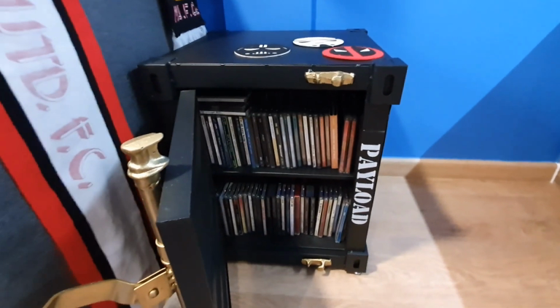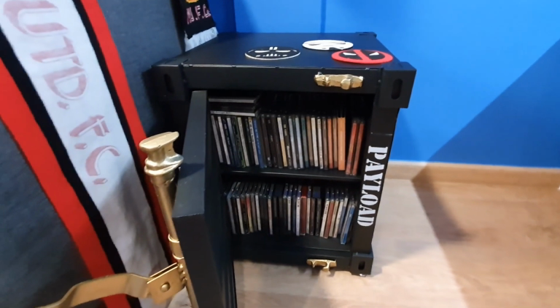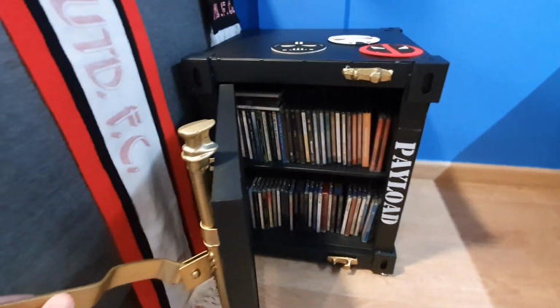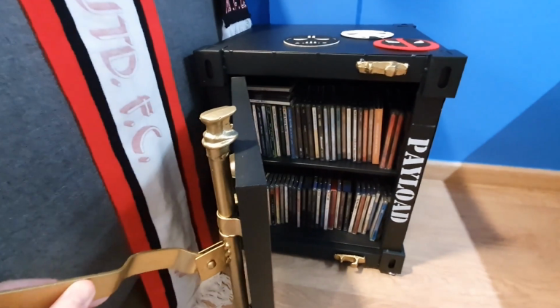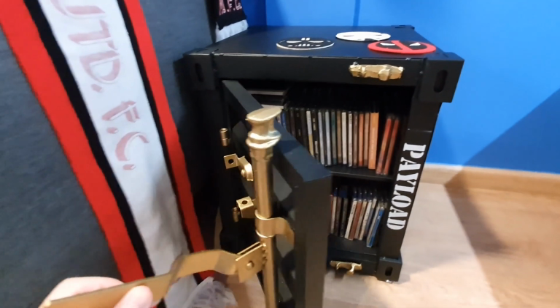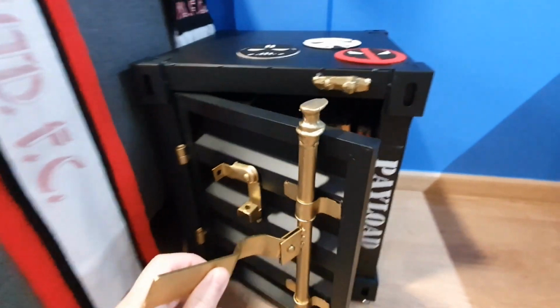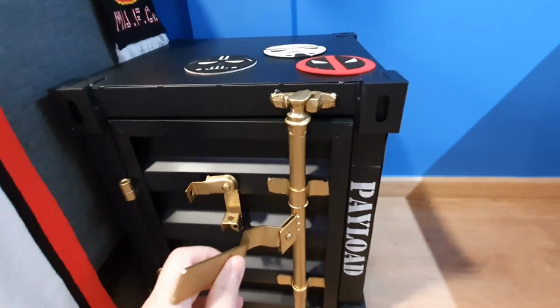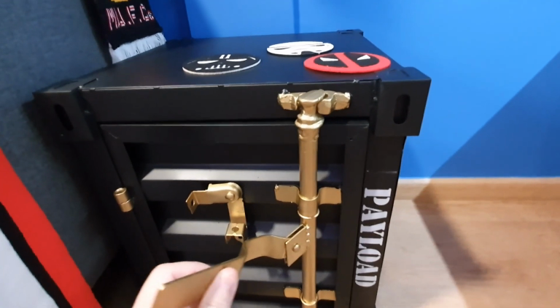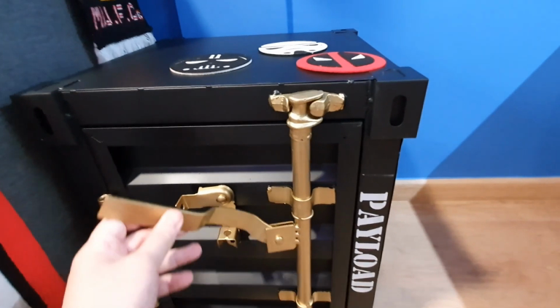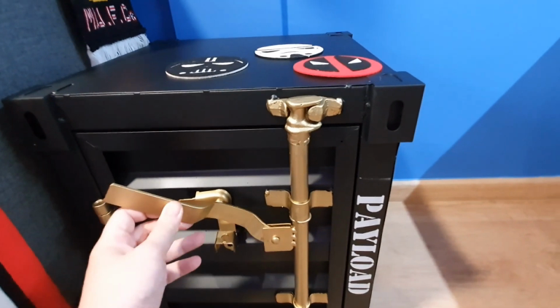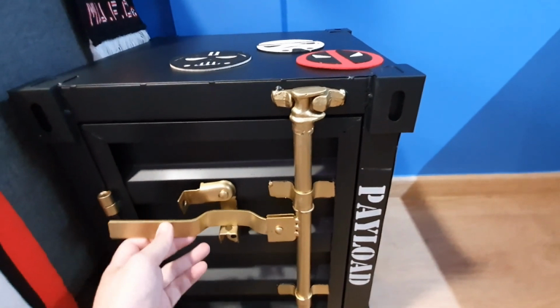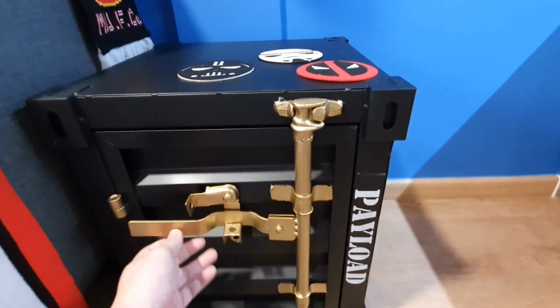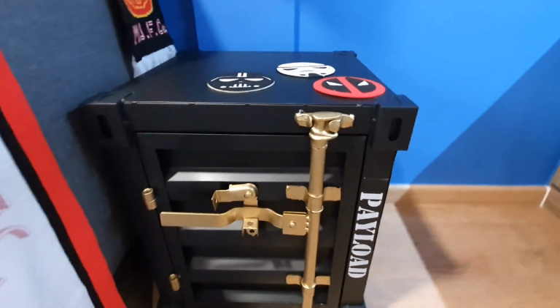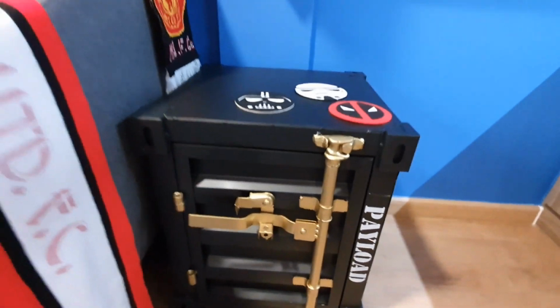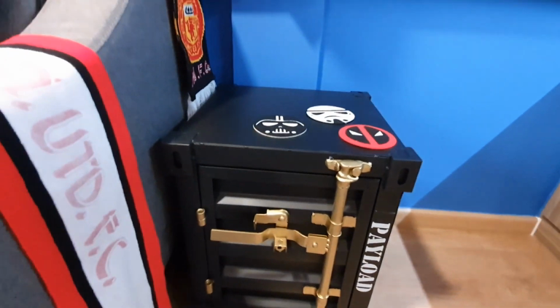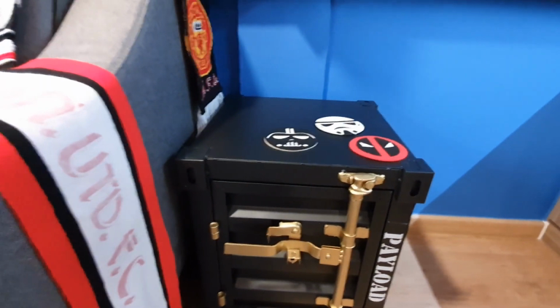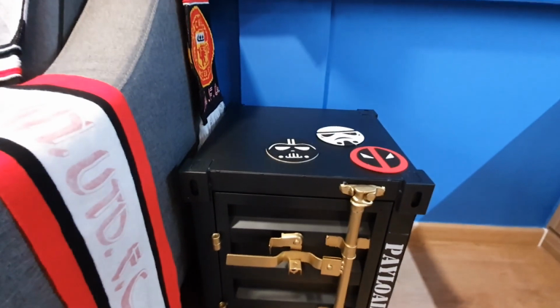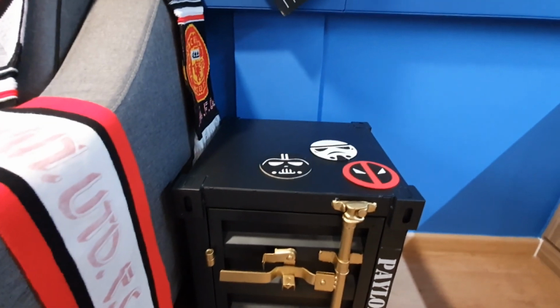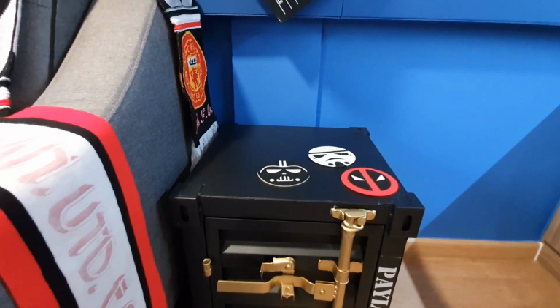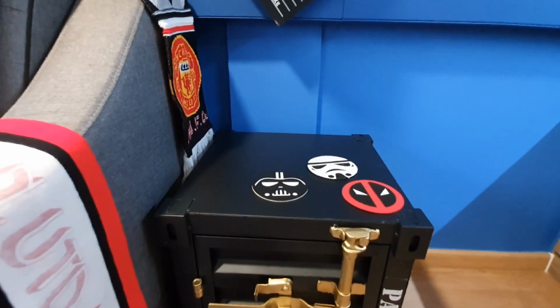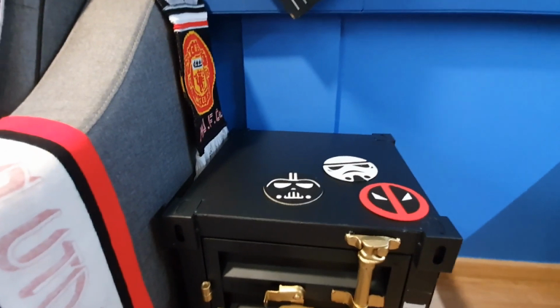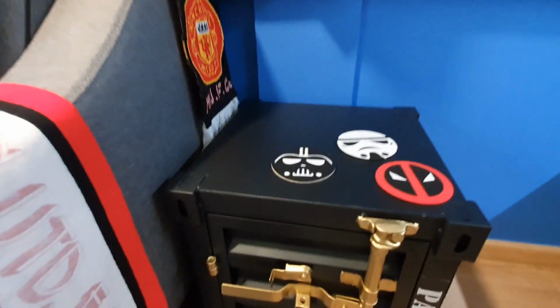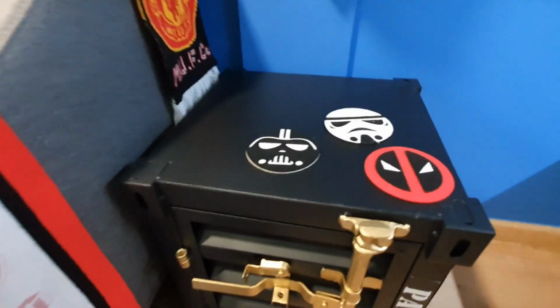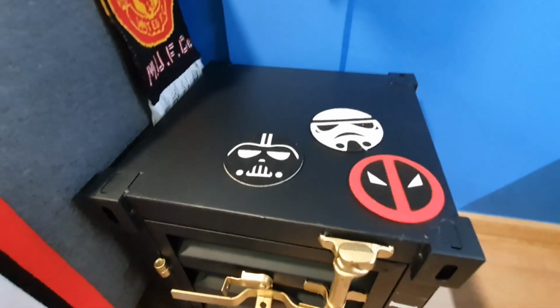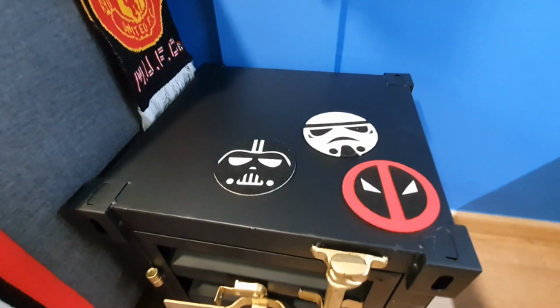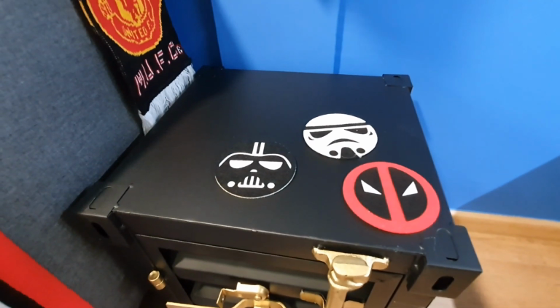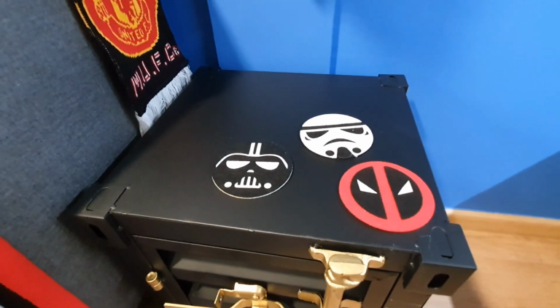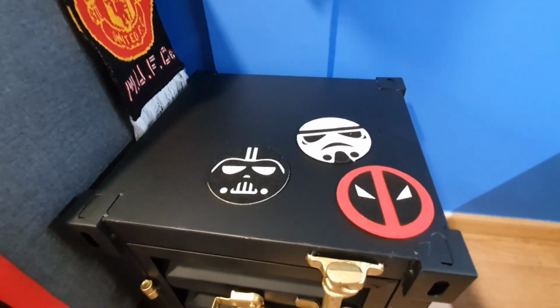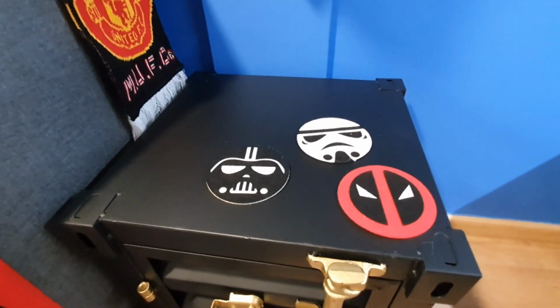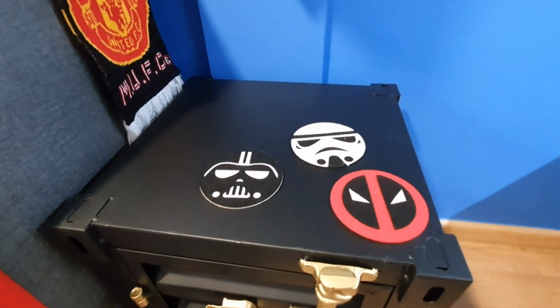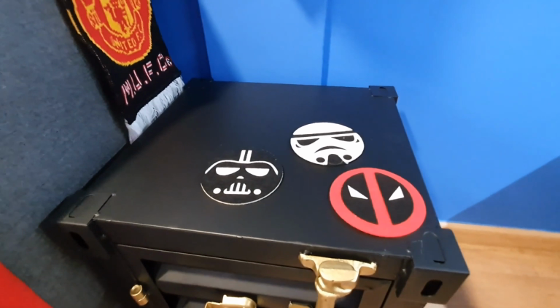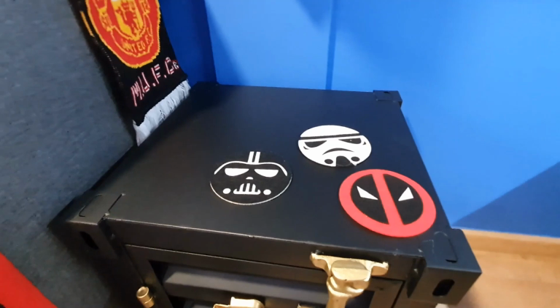And of course for coasters for my drinks, I'm using these to go with my movie theme, alongside my CD collection.